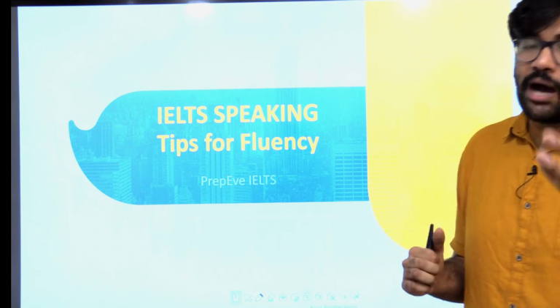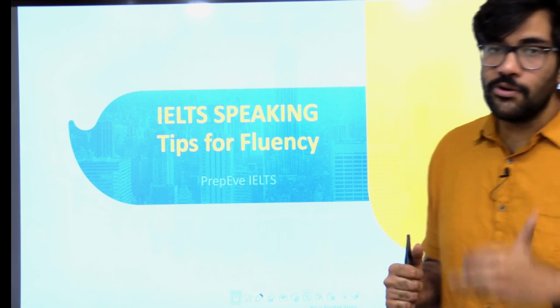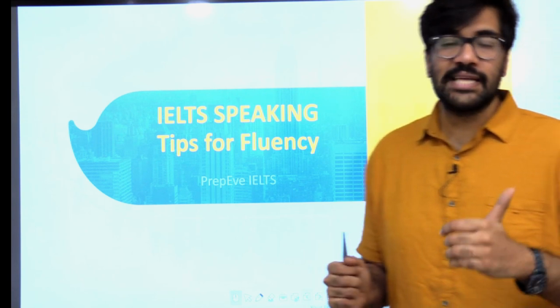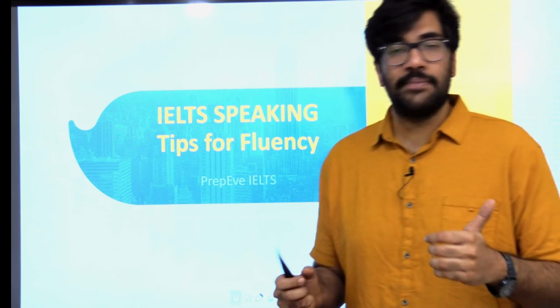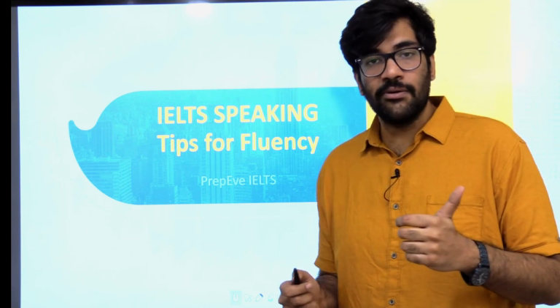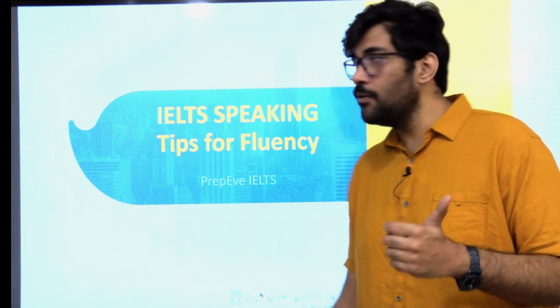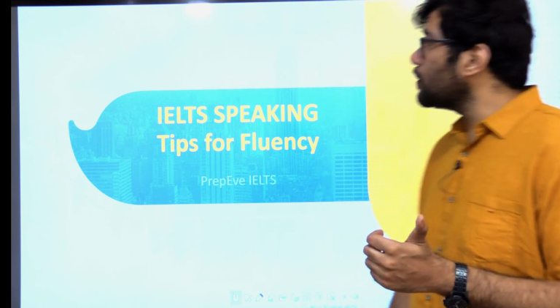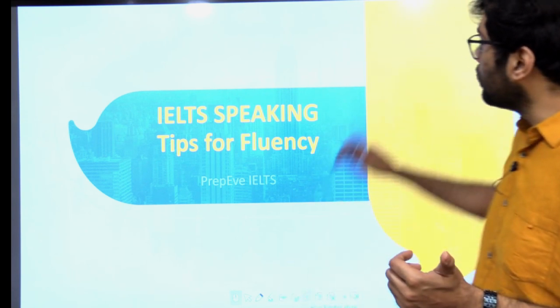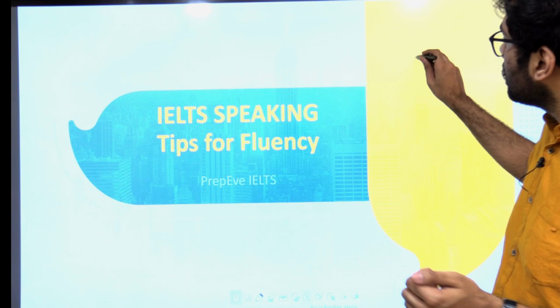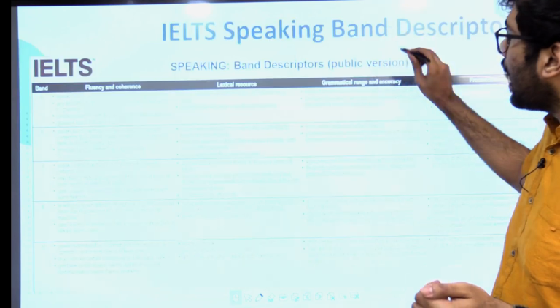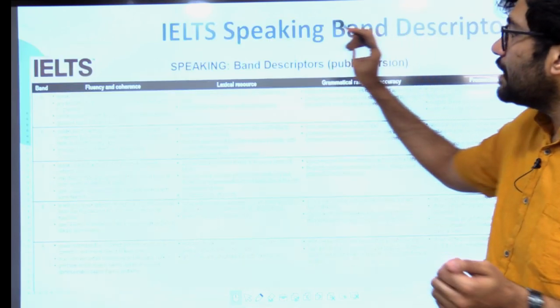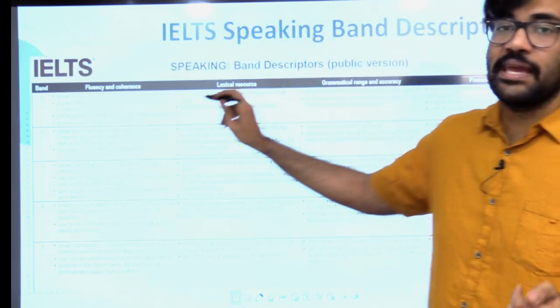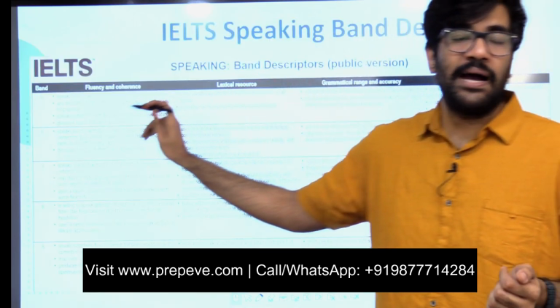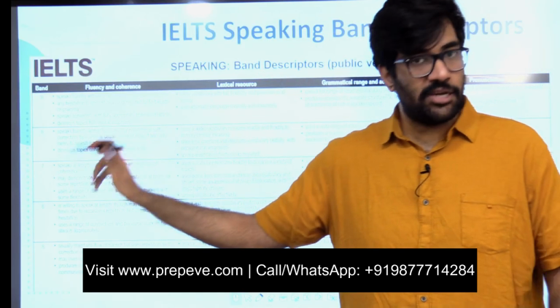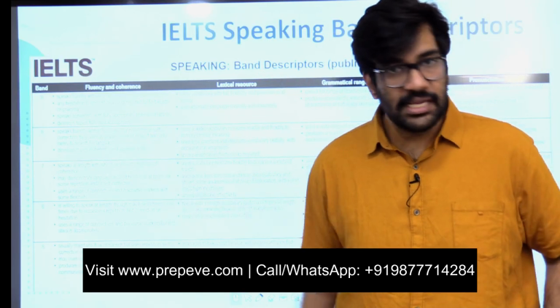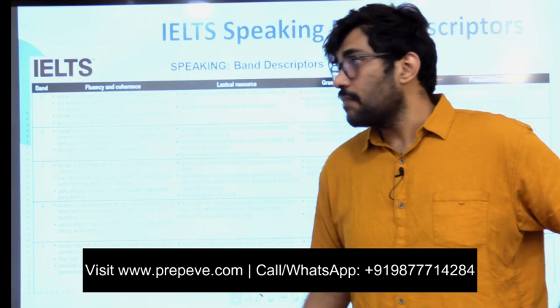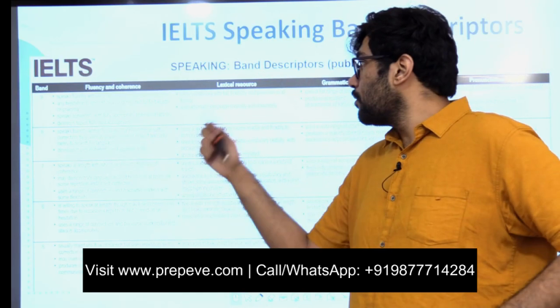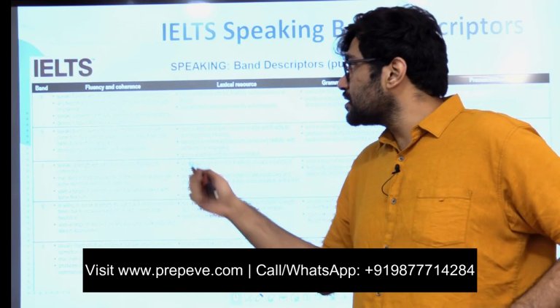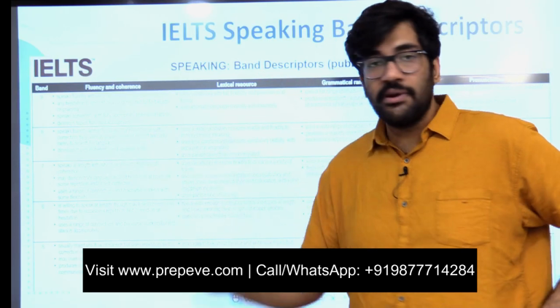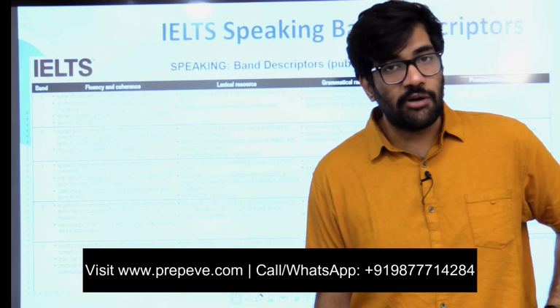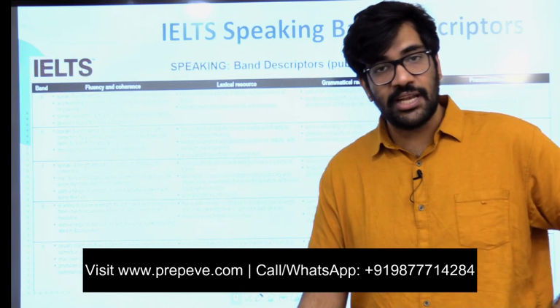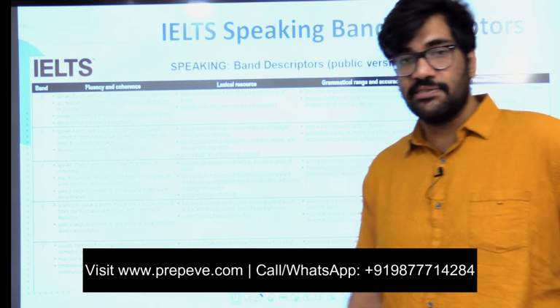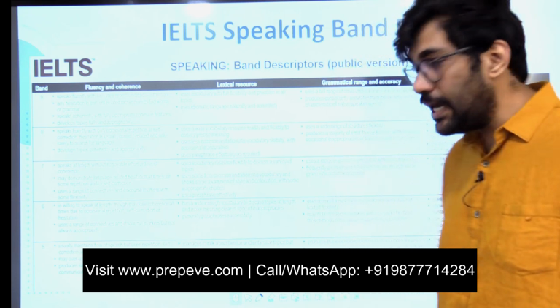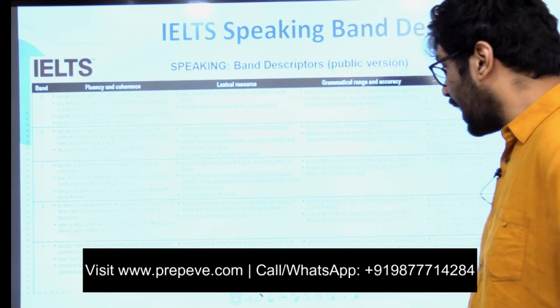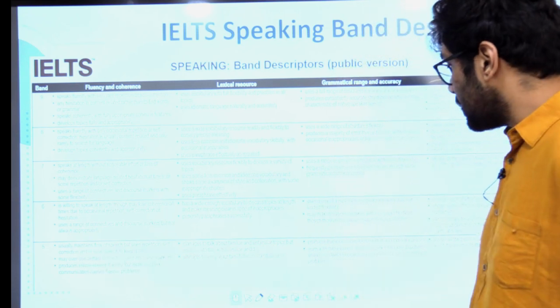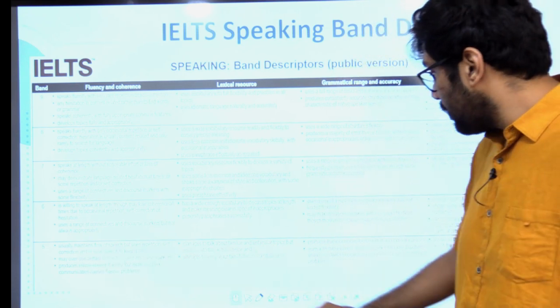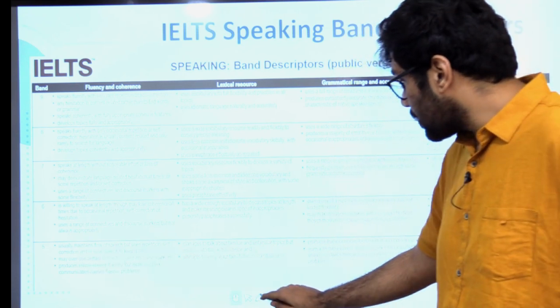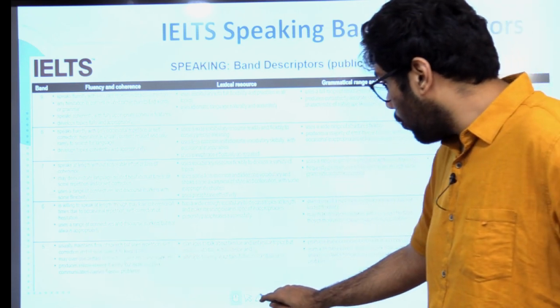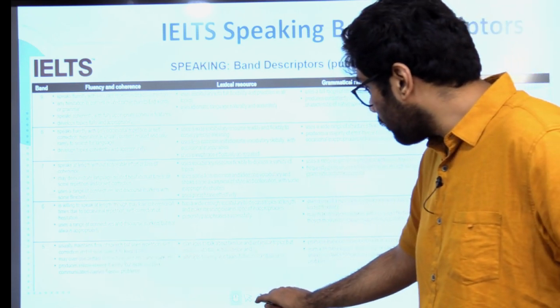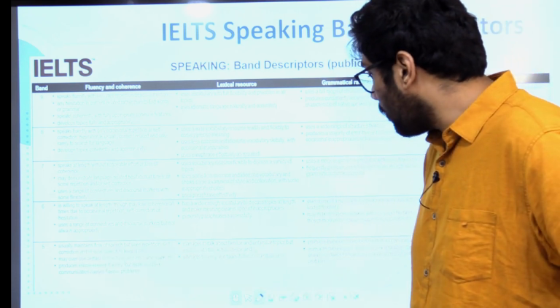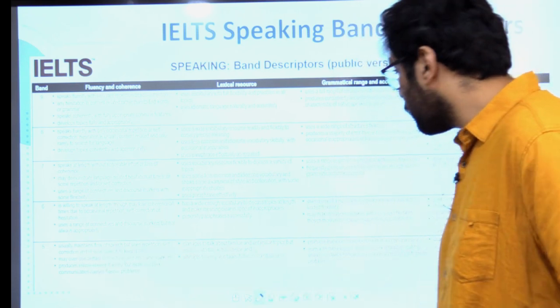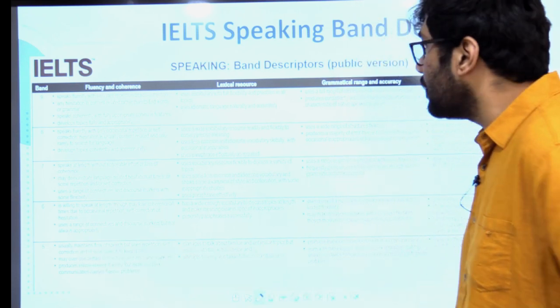Now, how do you know what IELTS is demanding out of you? You get to know that through the IELTS speaking band descriptors. I have downloaded this document from the official IELTS website, just to give you guys a quick overview of the four parameters.